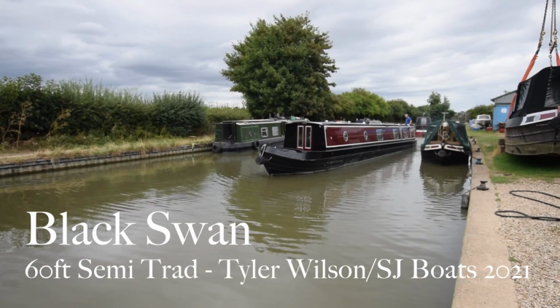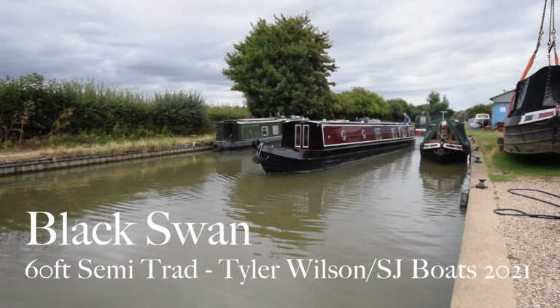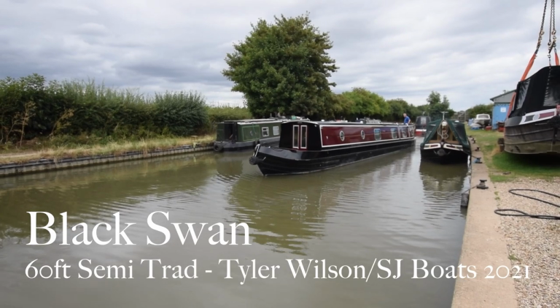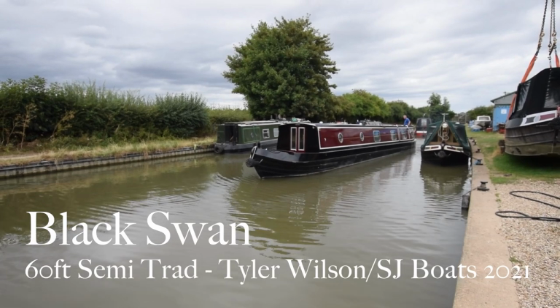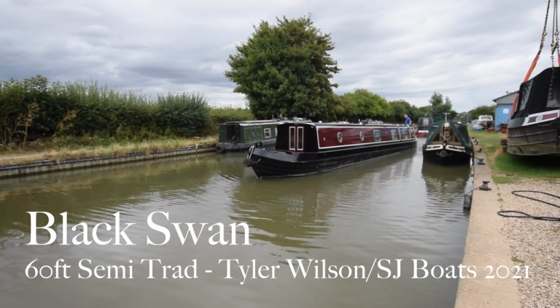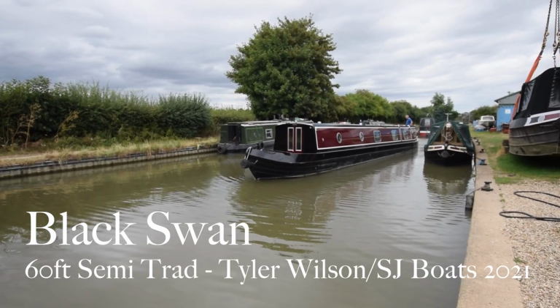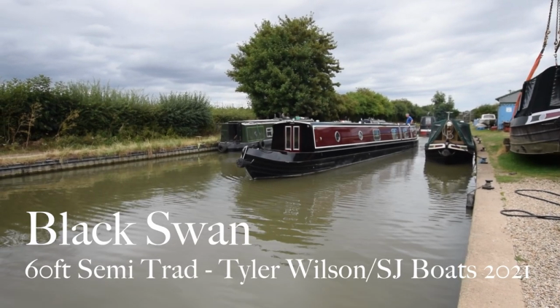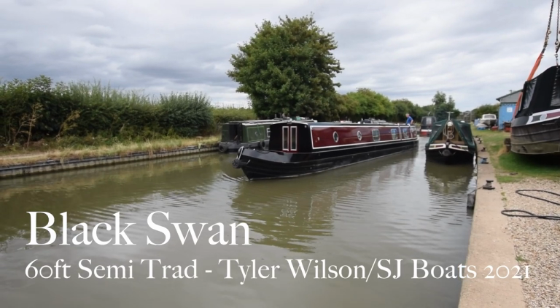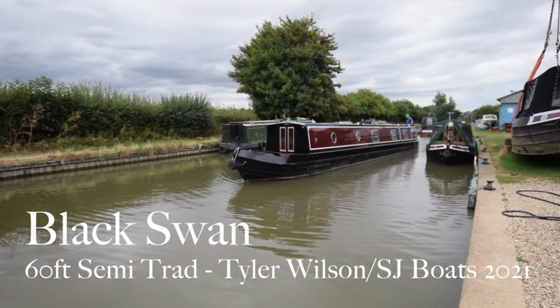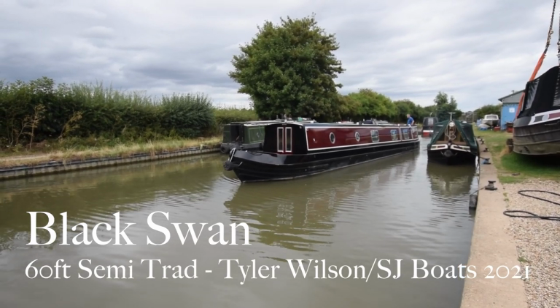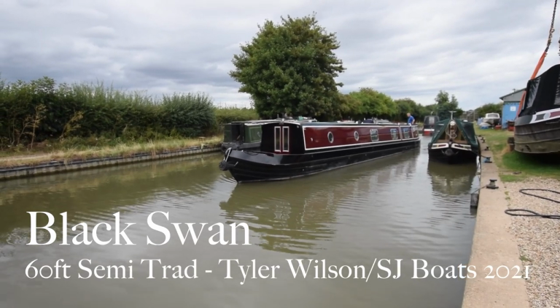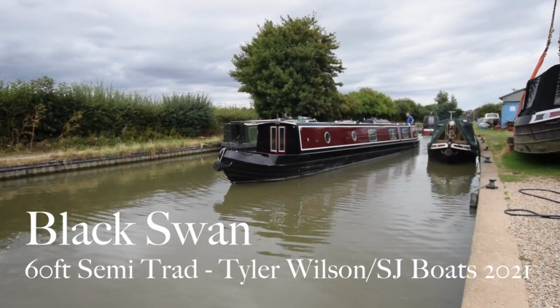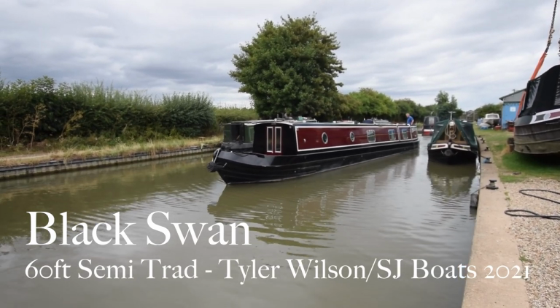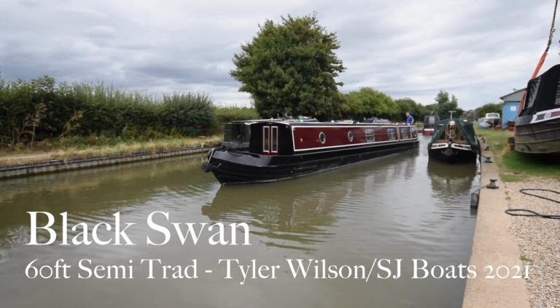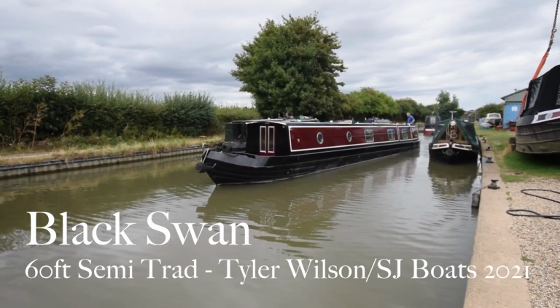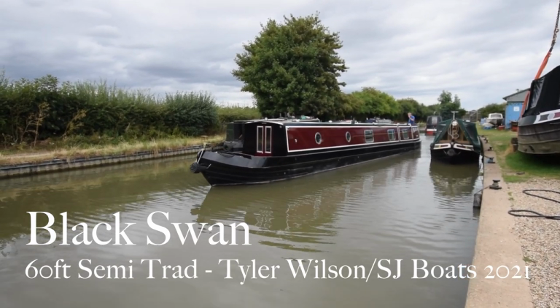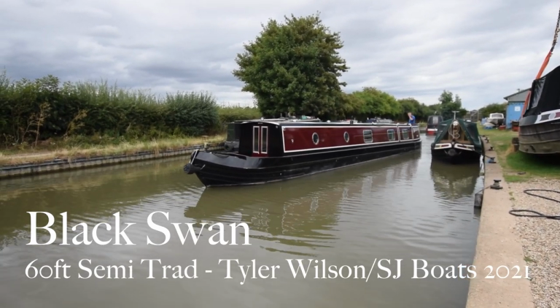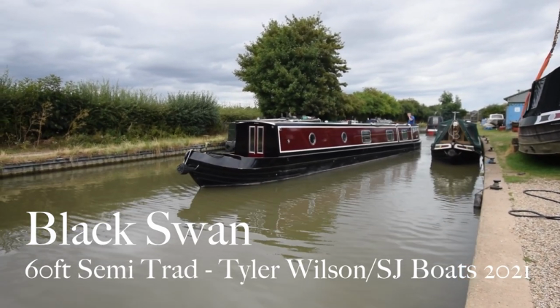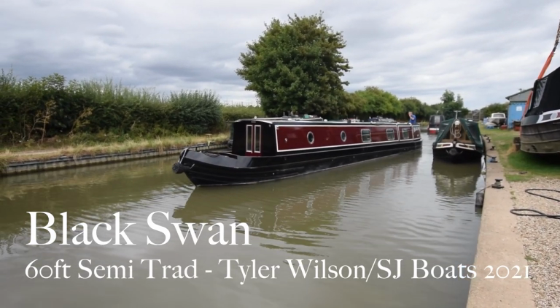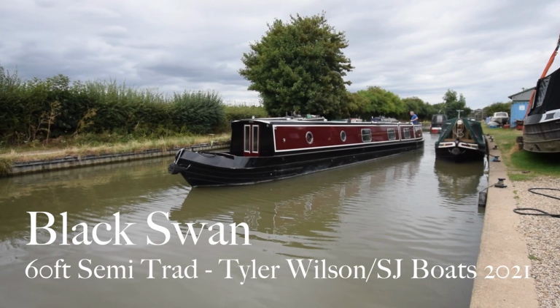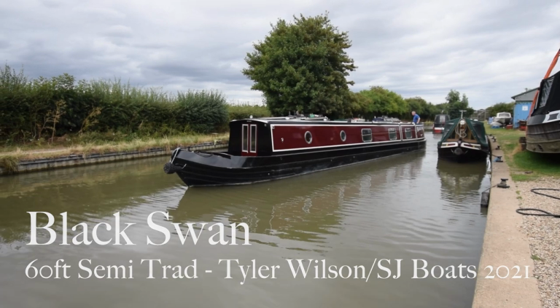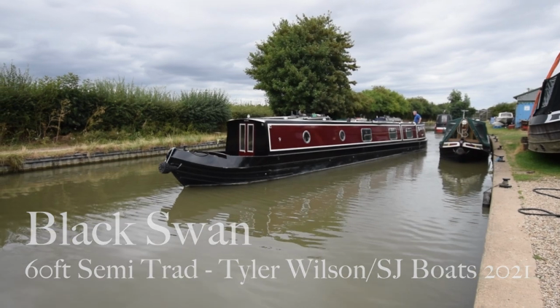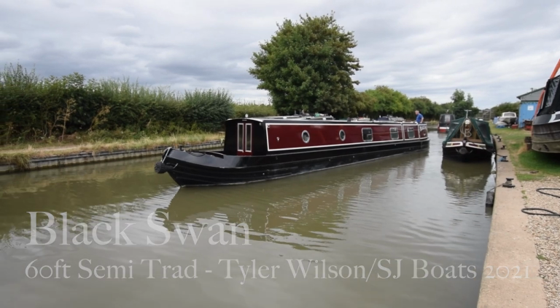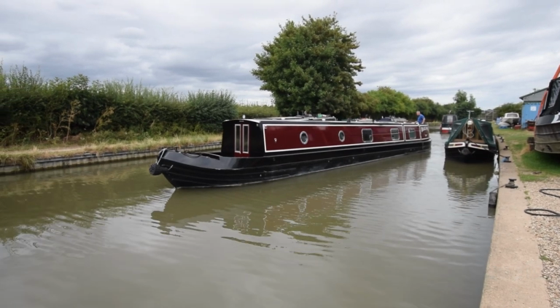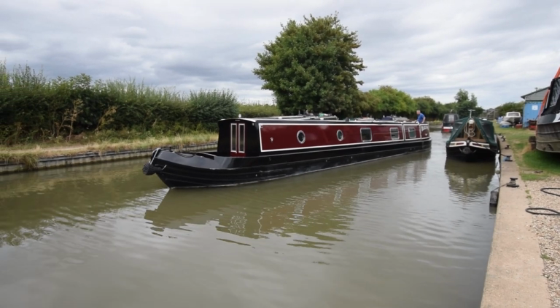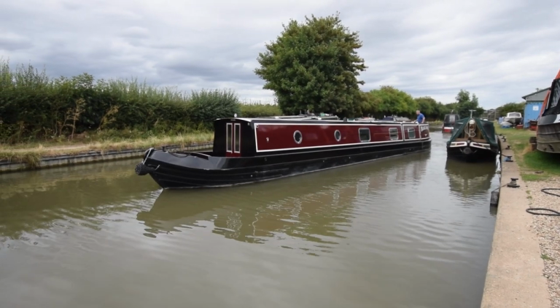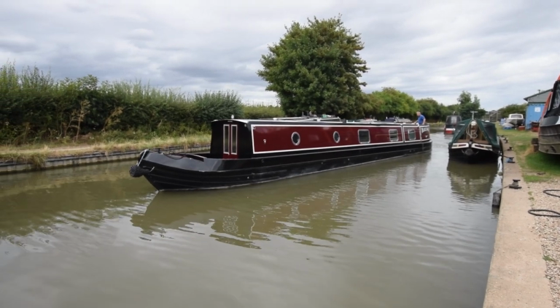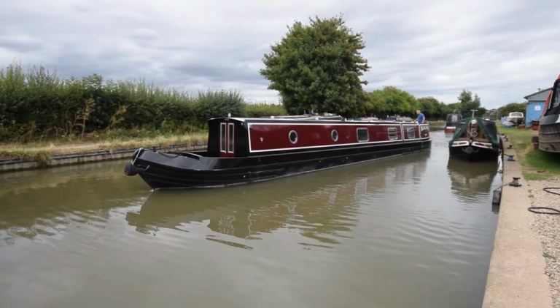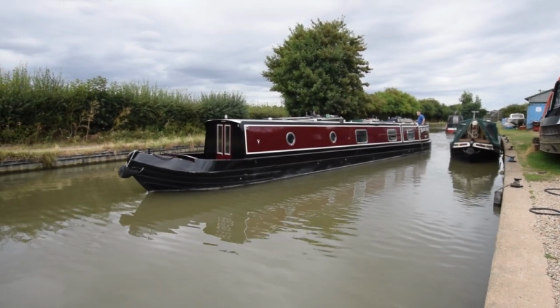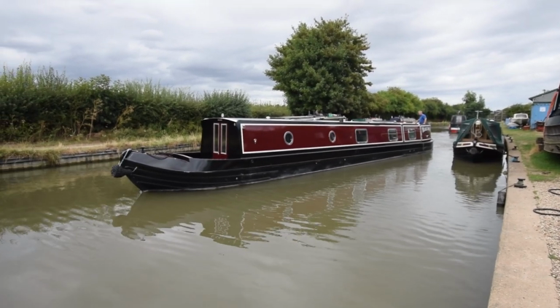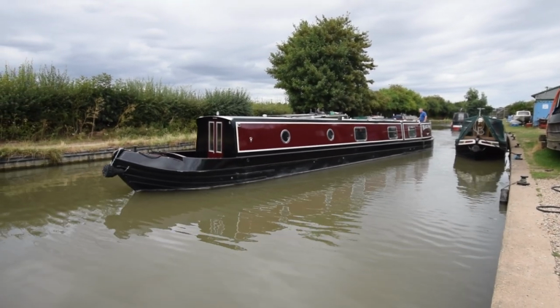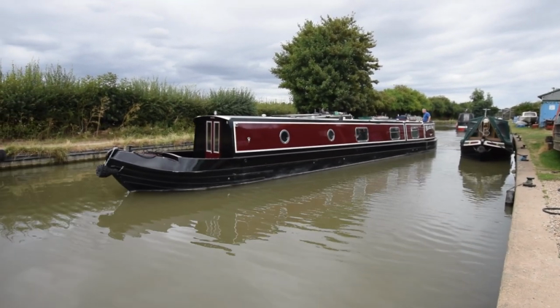Well, here comes a lovely boat. She's called Black Swan. We had a Black Swan last week actually — that's since sold. But here's another one. She's an amazing boat.